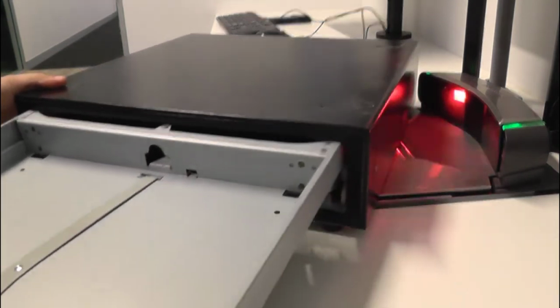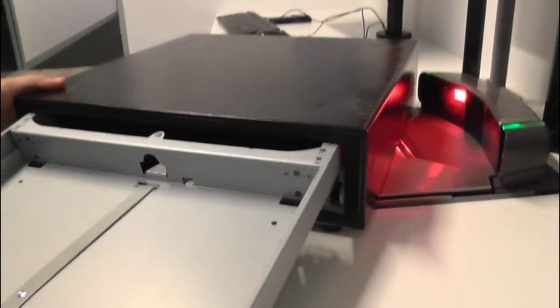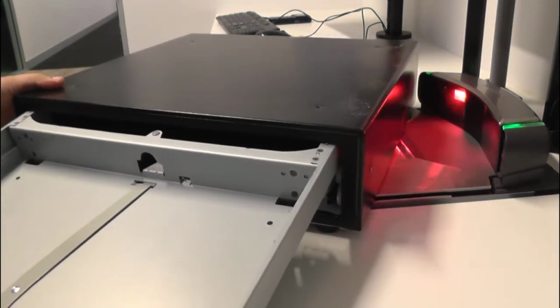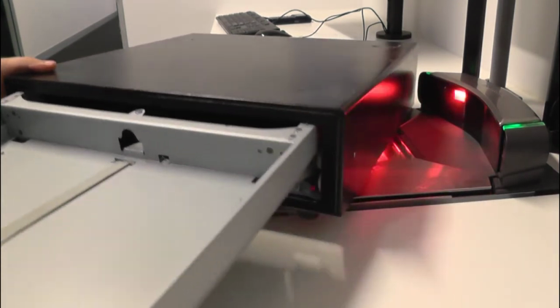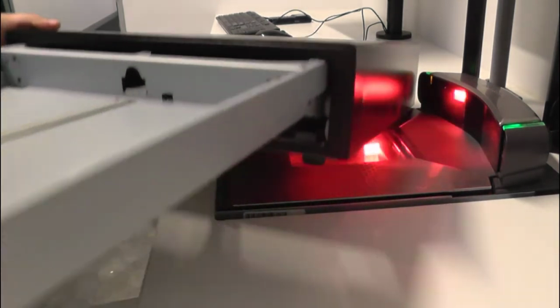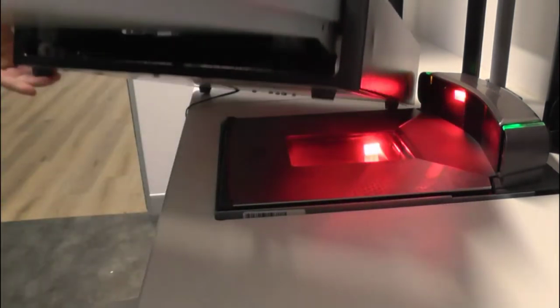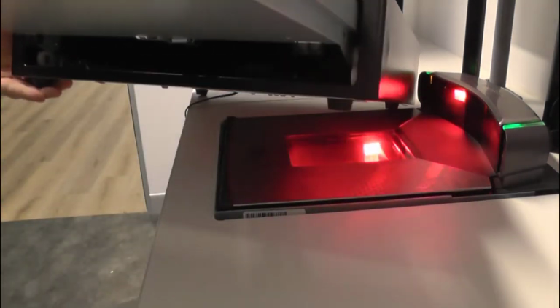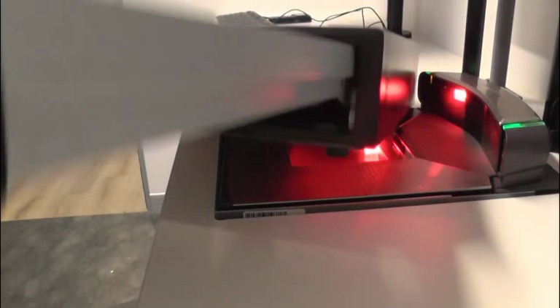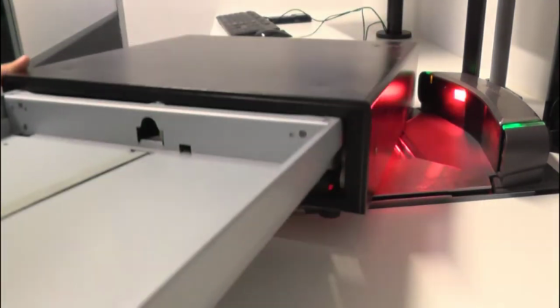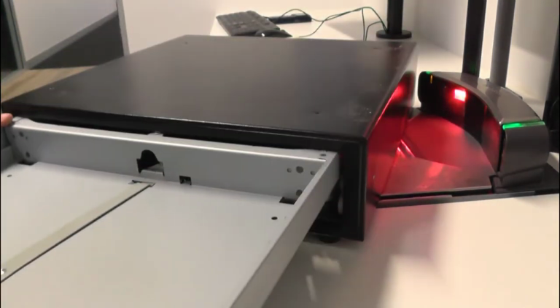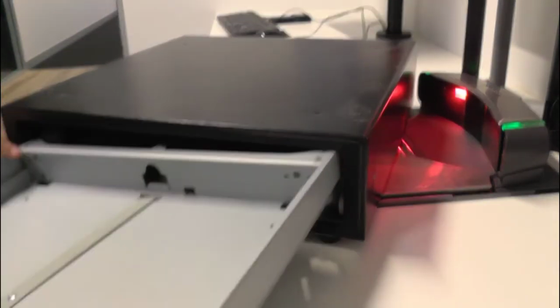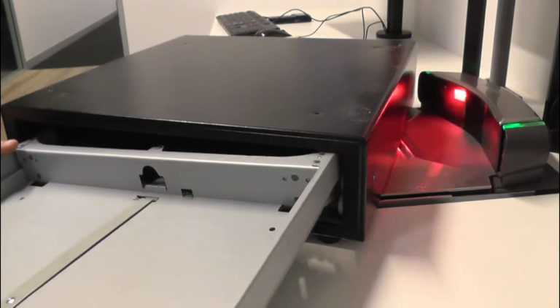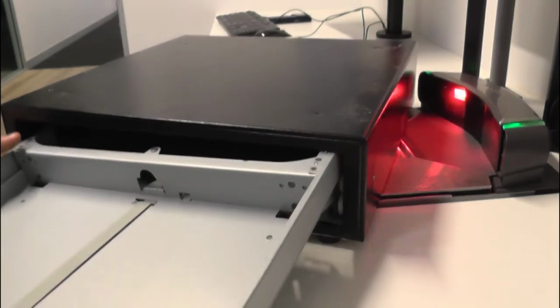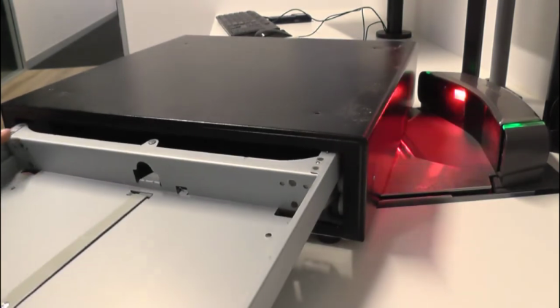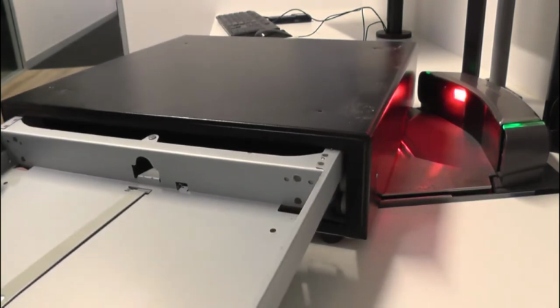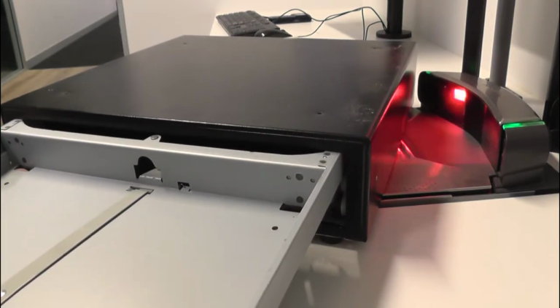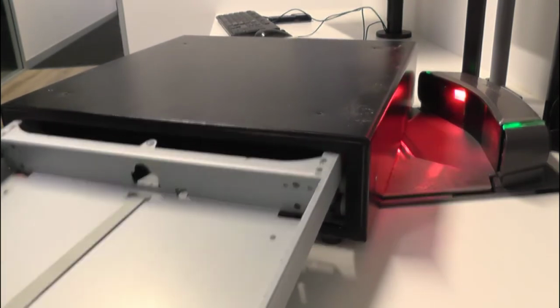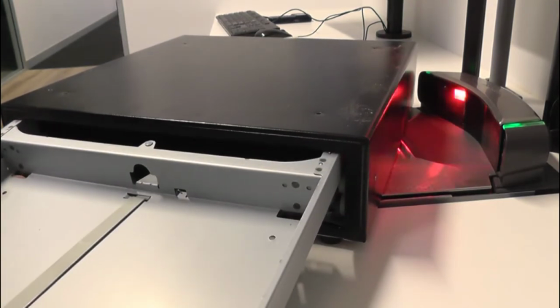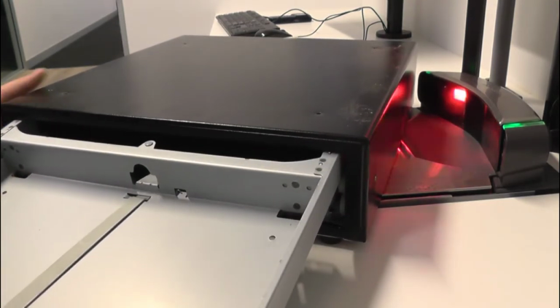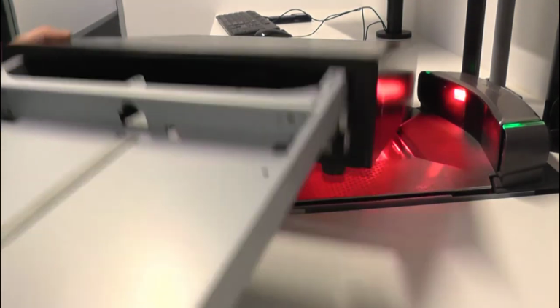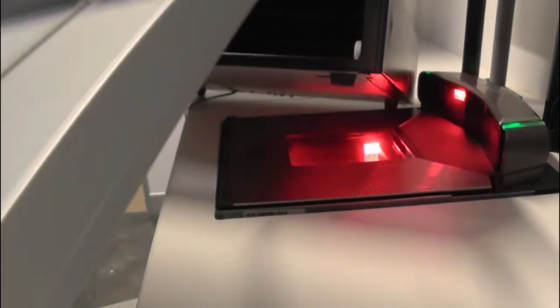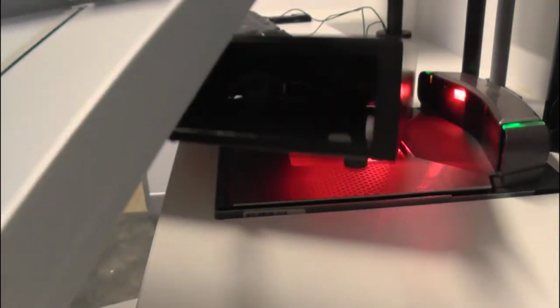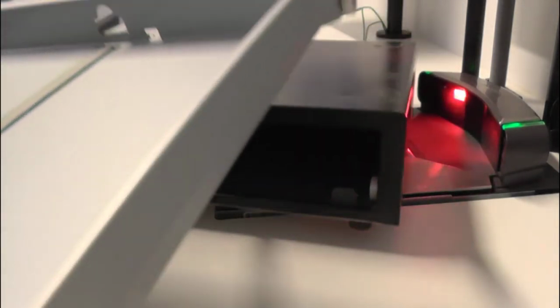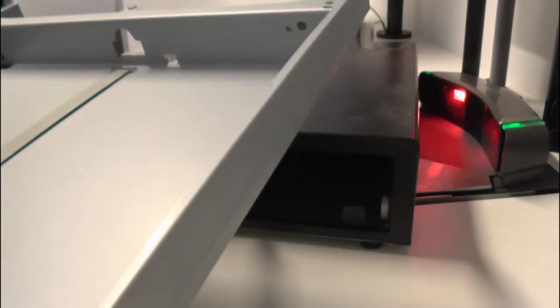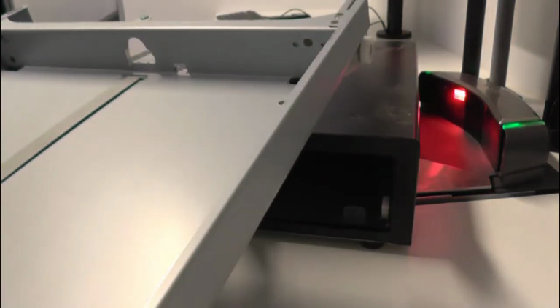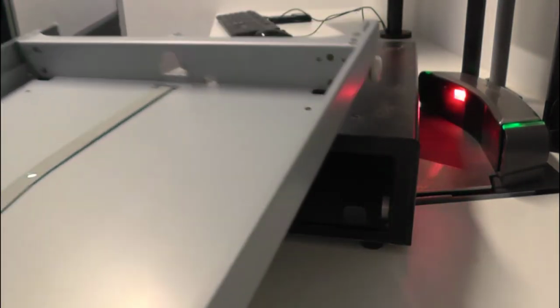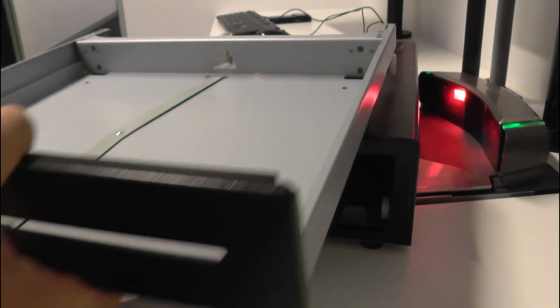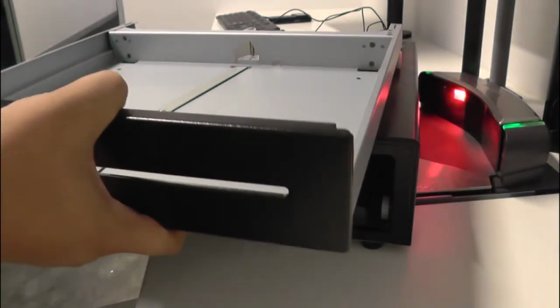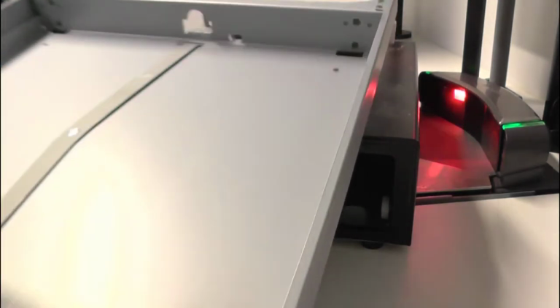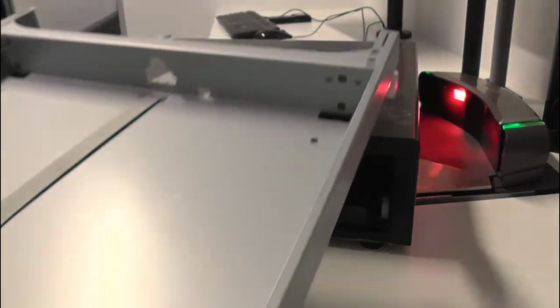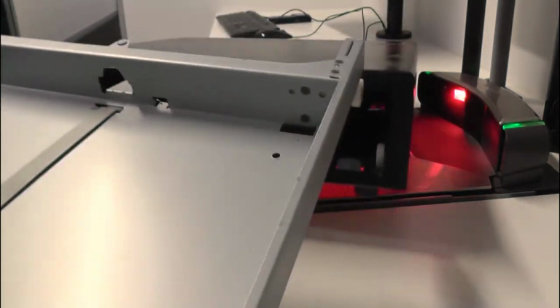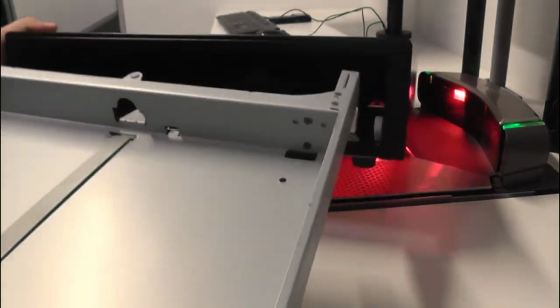You'll notice here that I'm actually having issues getting the insert out of the cash drawer. This was due to a locked up running wheel on the left hand side, stopping it from coming out. In this case, I would need a new cash drawer insert.